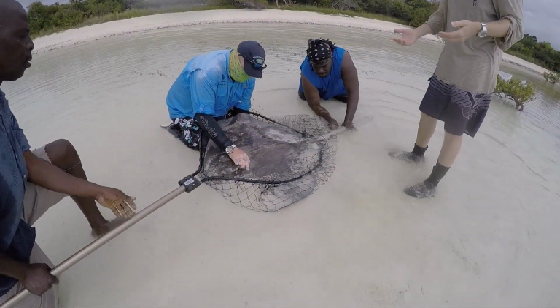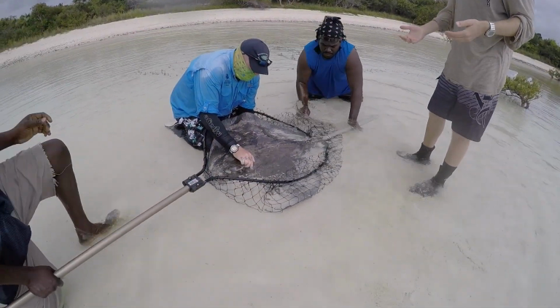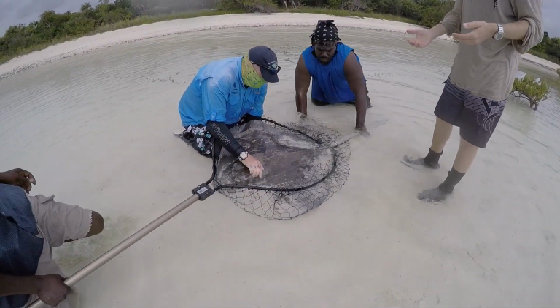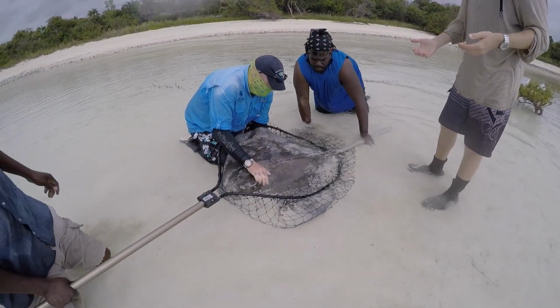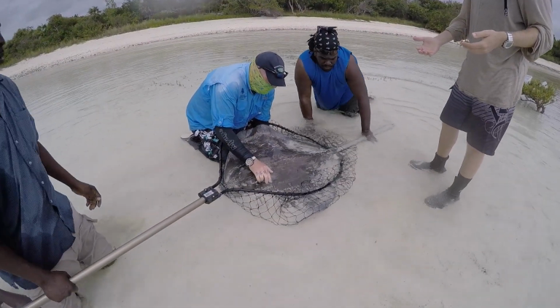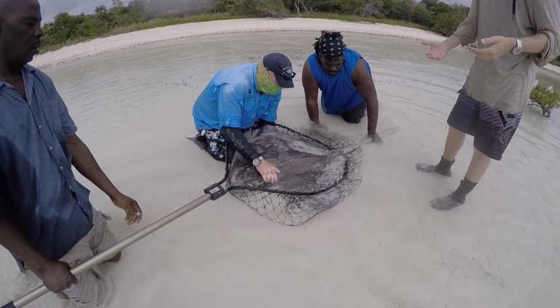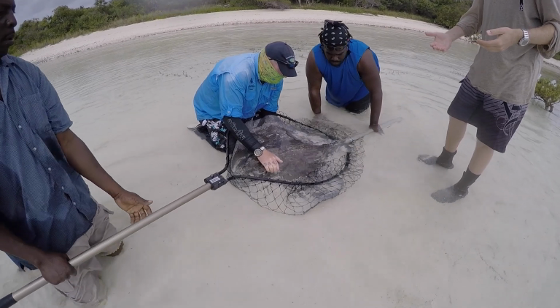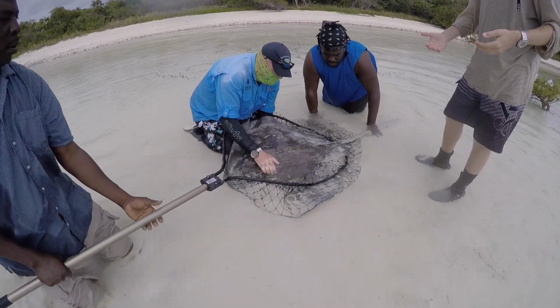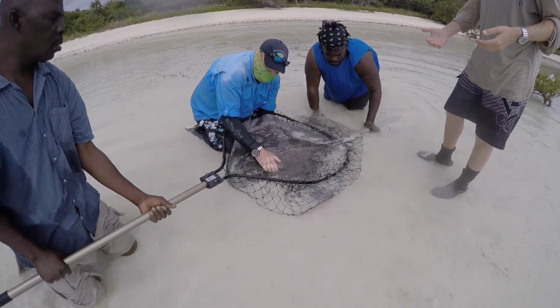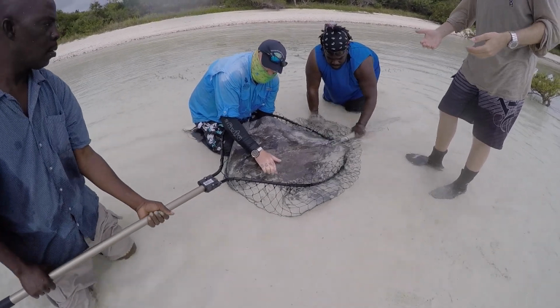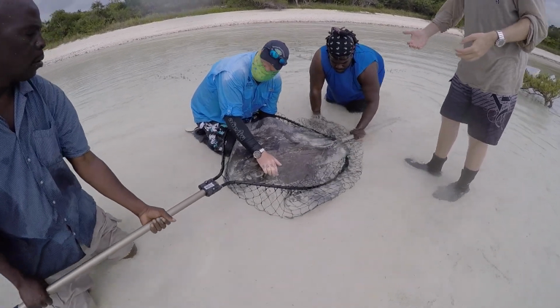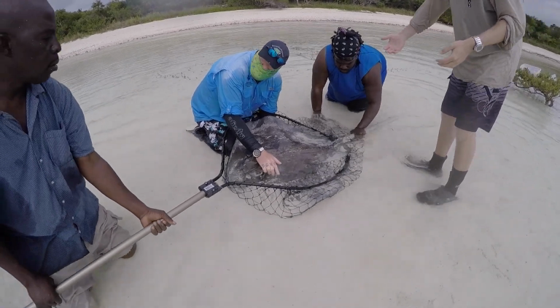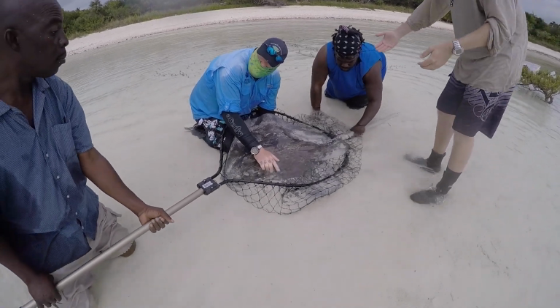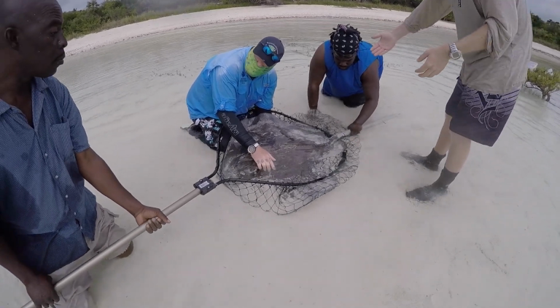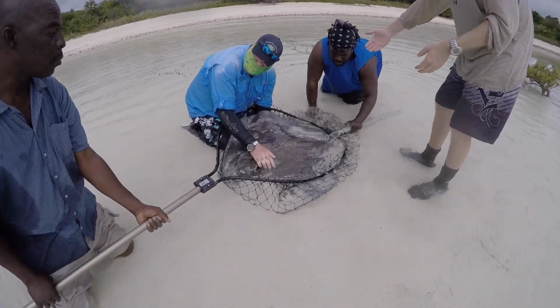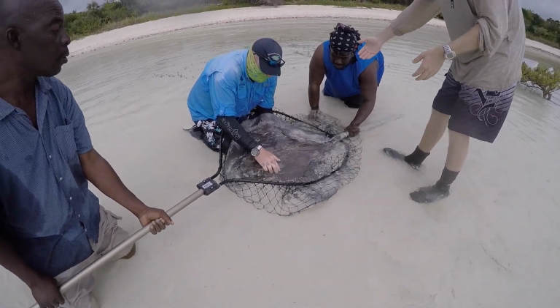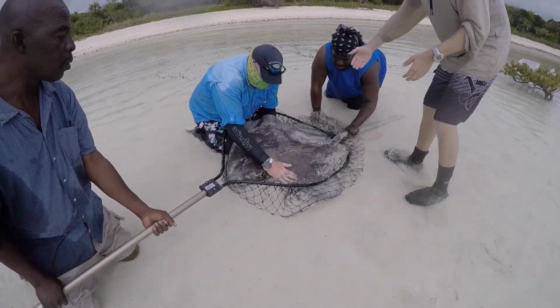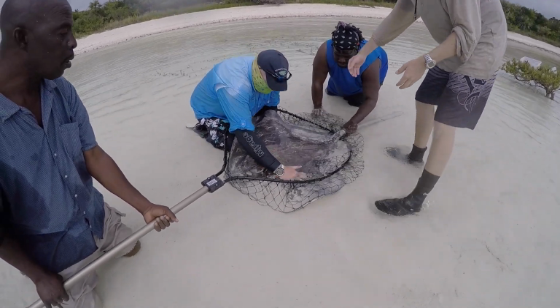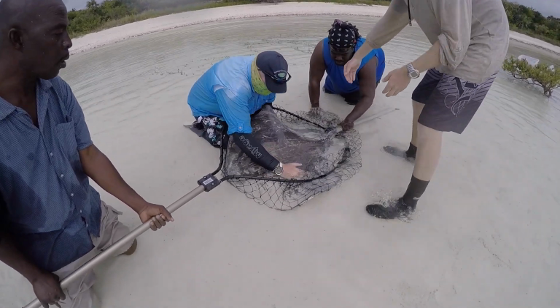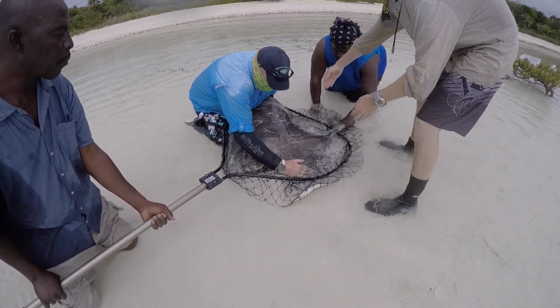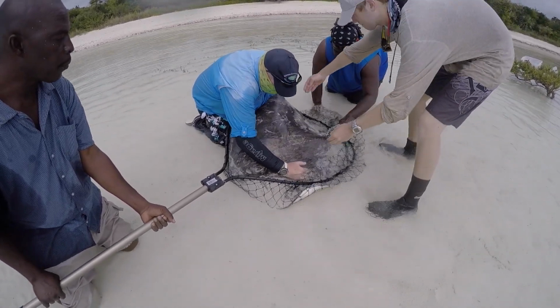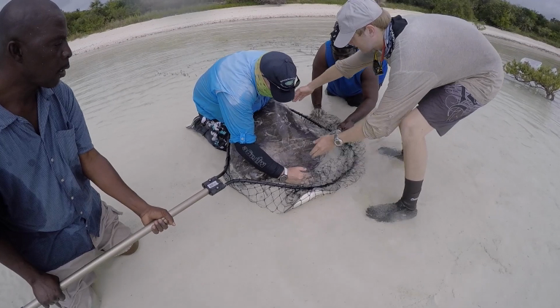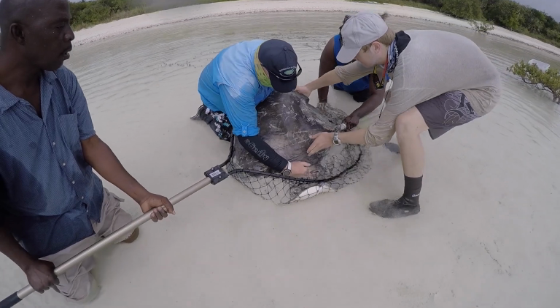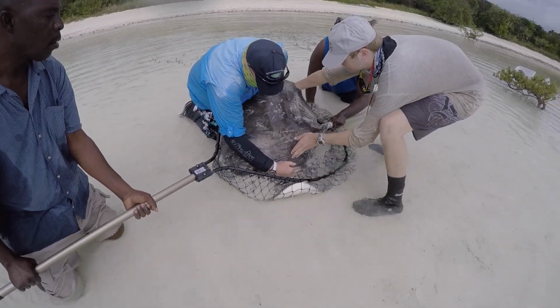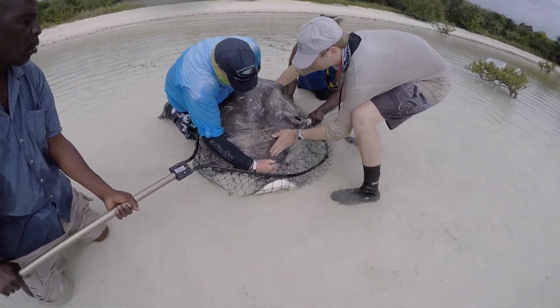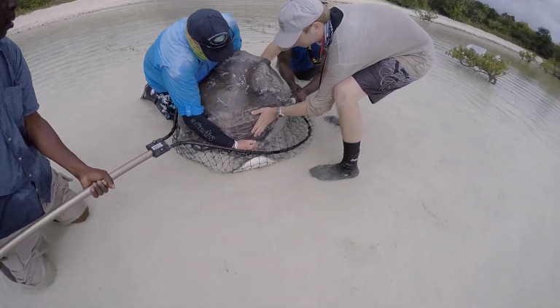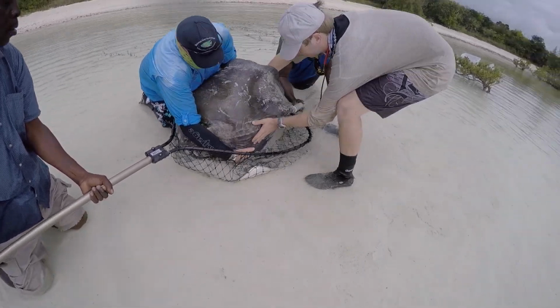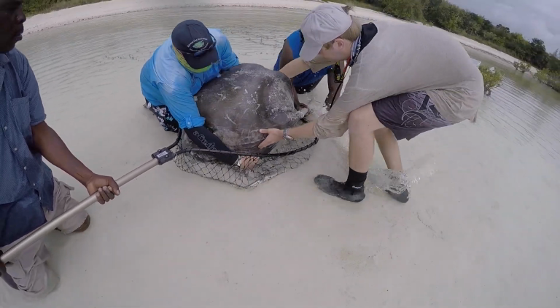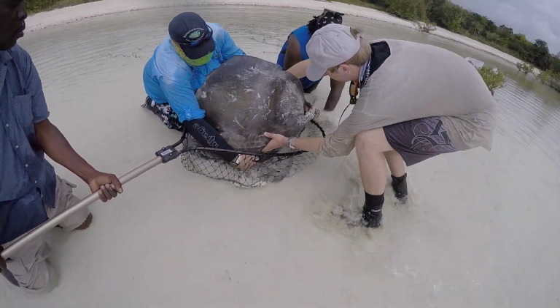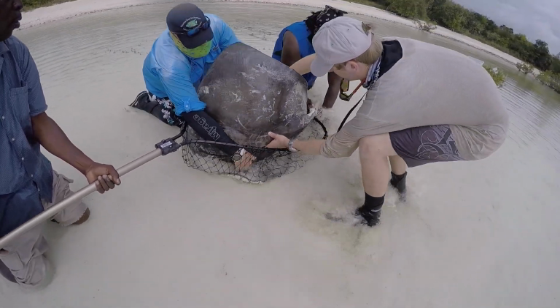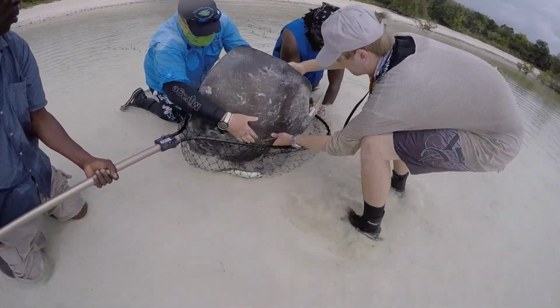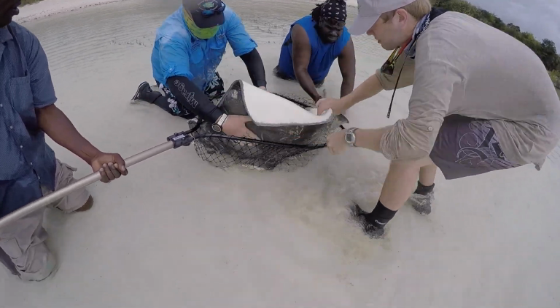Currently we're in Great Exuma, where we've been sampling southern rays at Hummingbird Quay and some other sand flat areas in the north of the island.